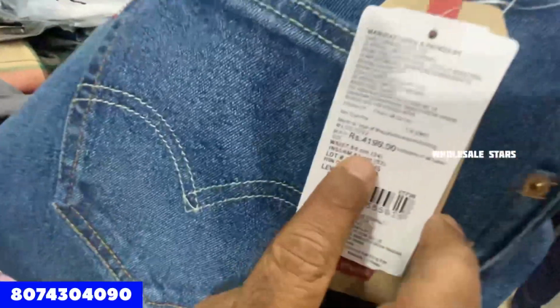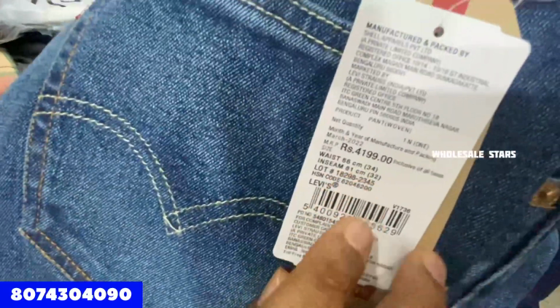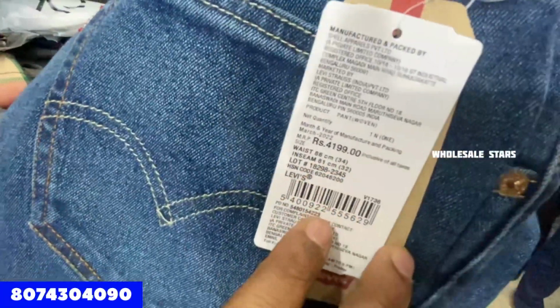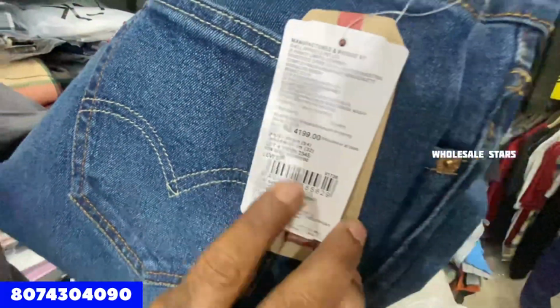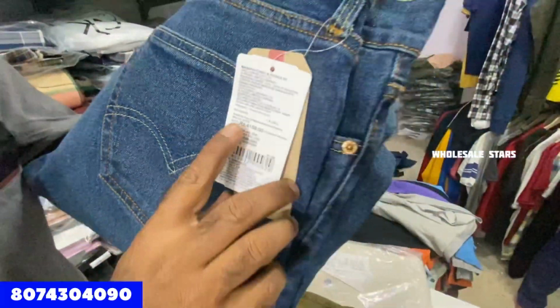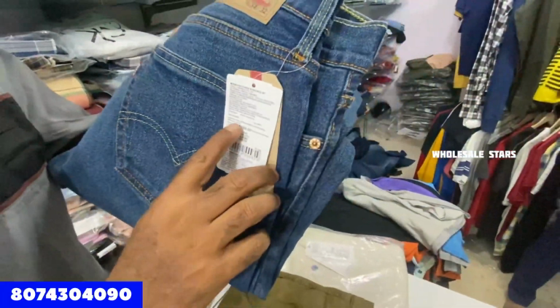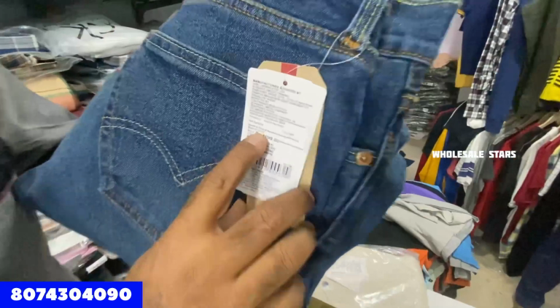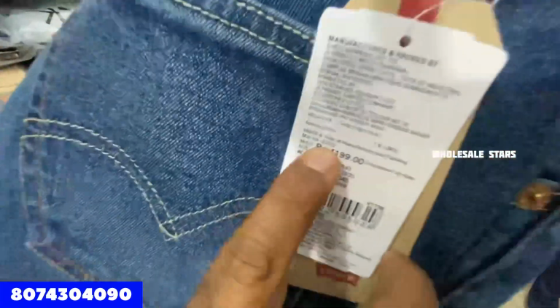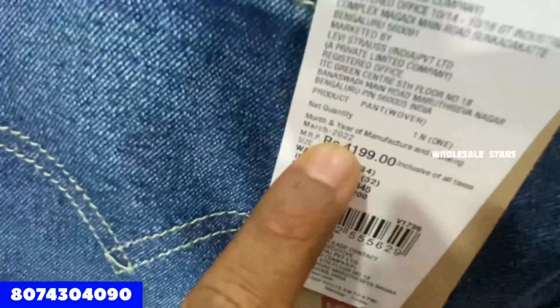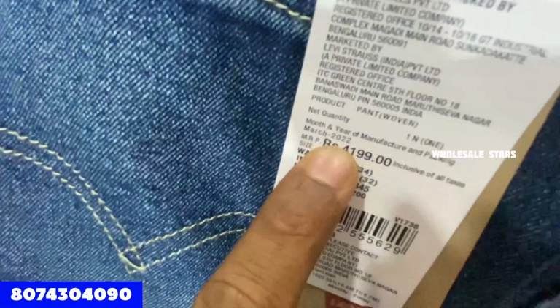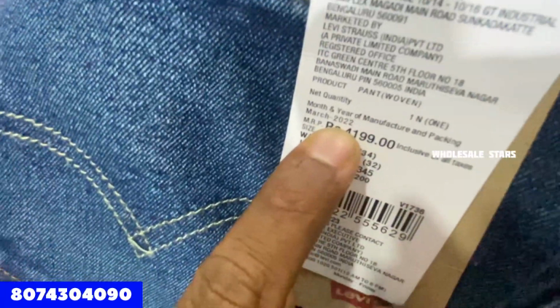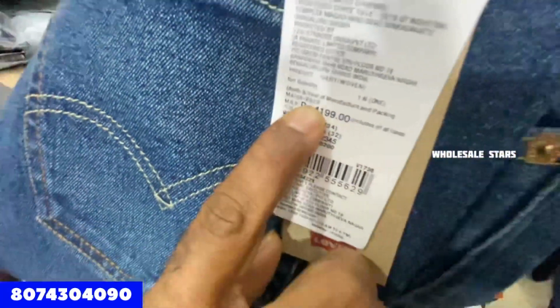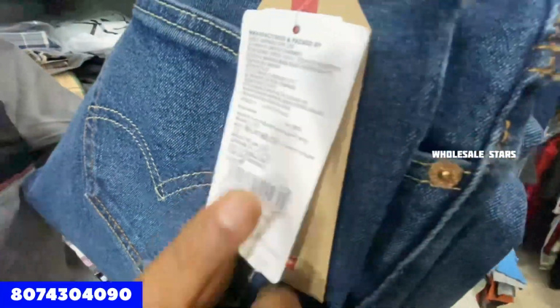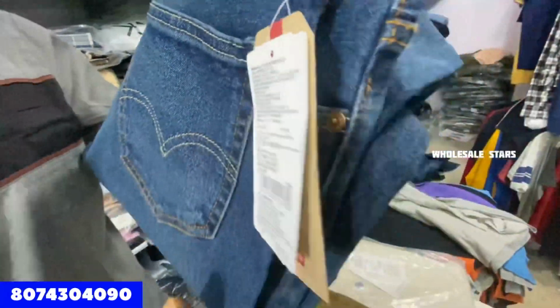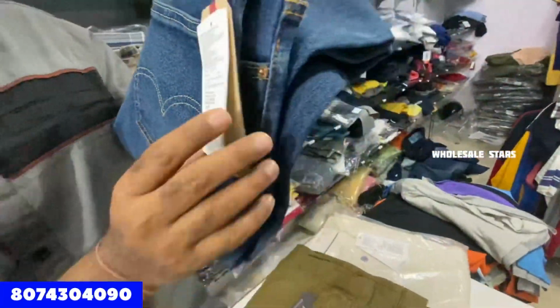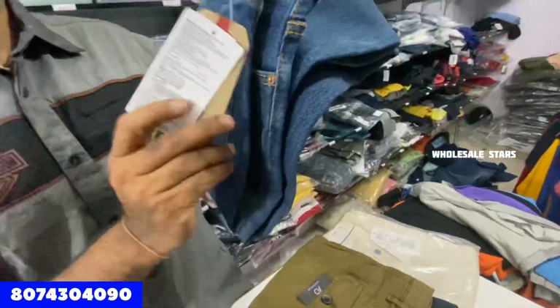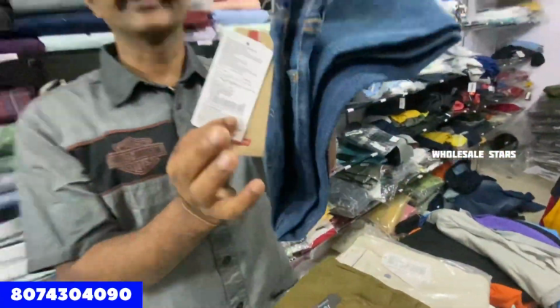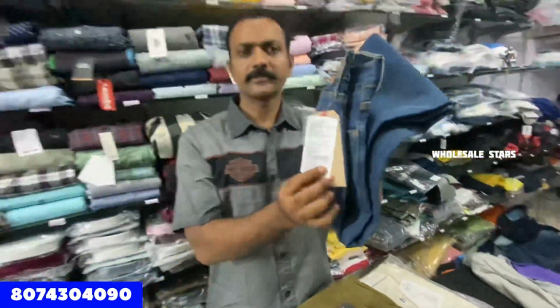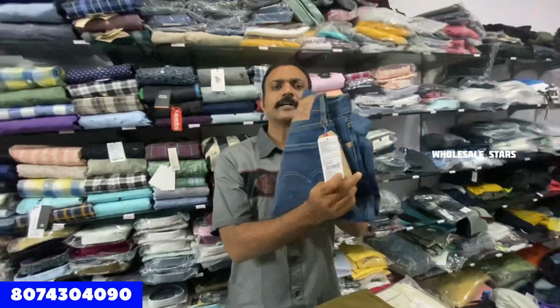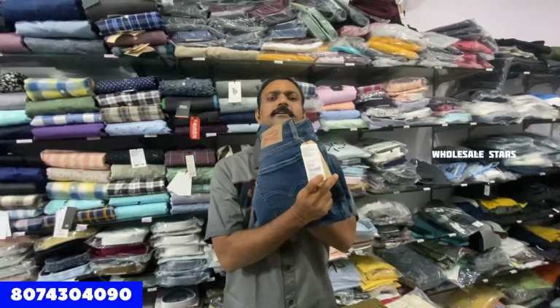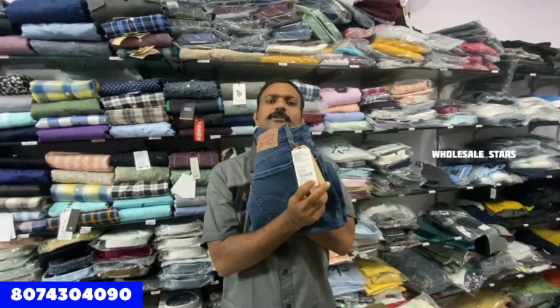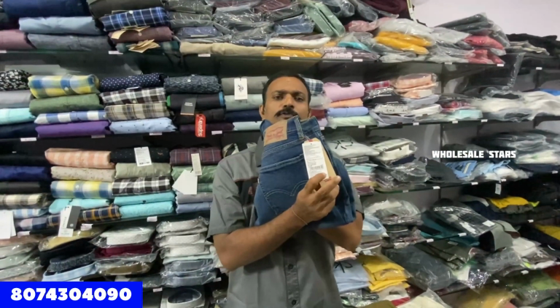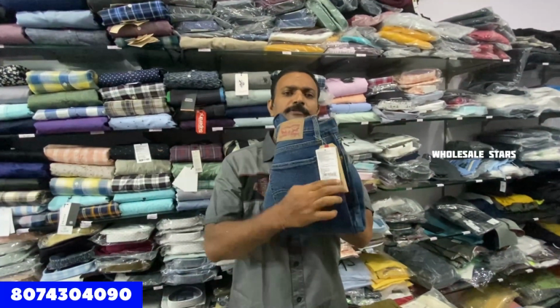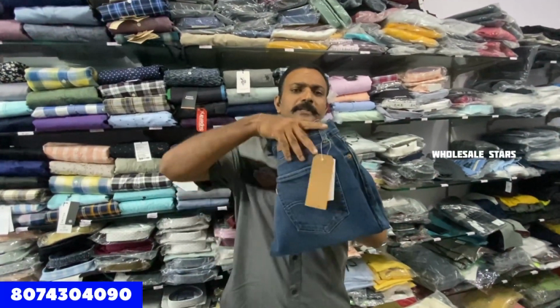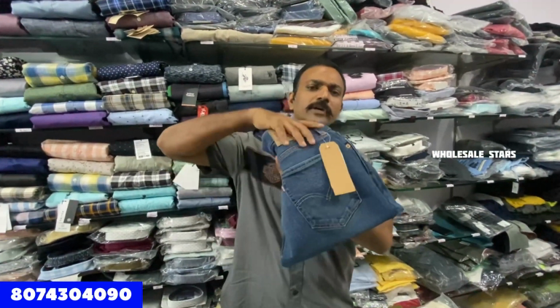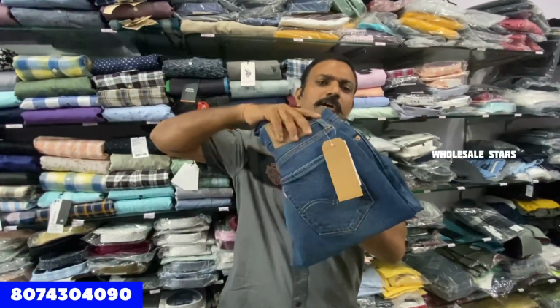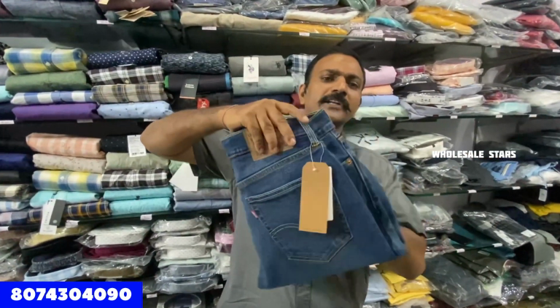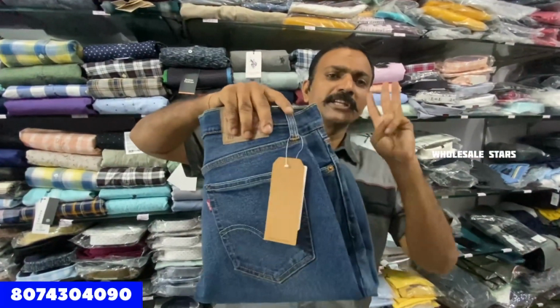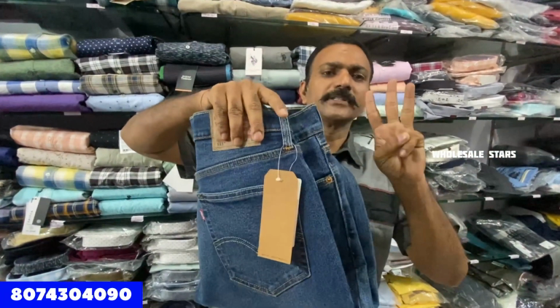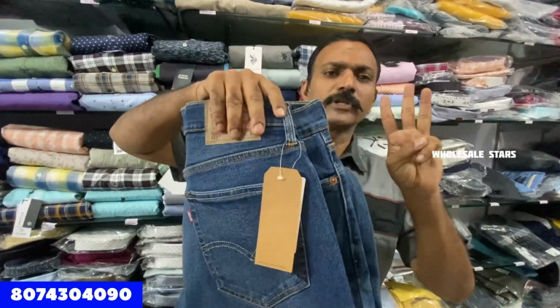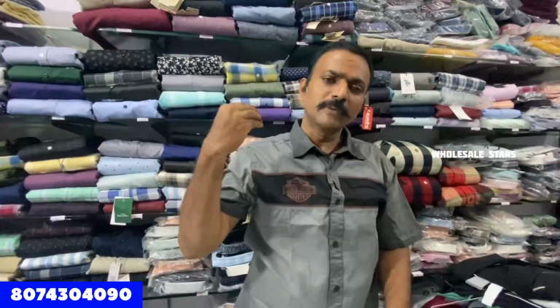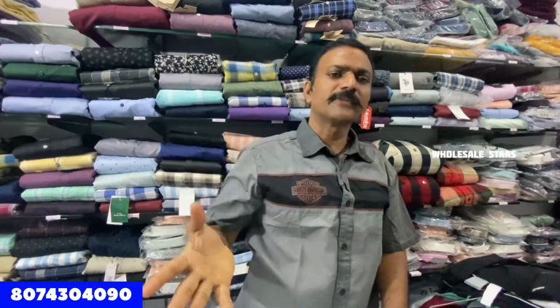This is a 100% original Levi's brand jeans. The cost is Rs. 4,200. This is a 2022 article. Buy one, get two free — the price is Rs. 3,000. This is a courier facility.